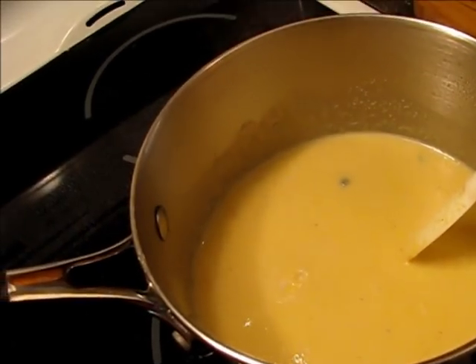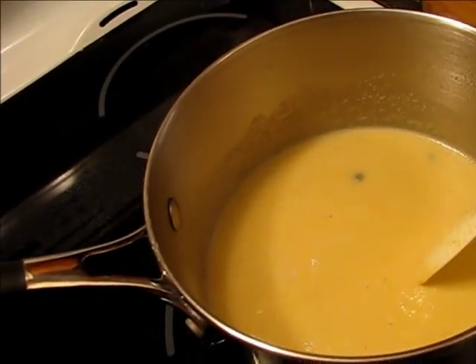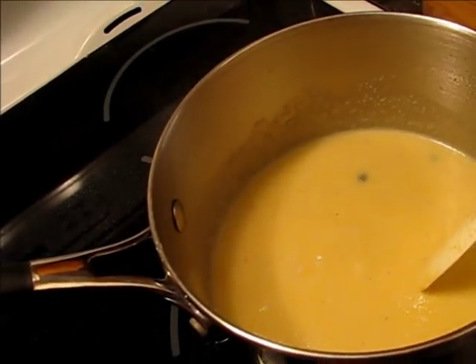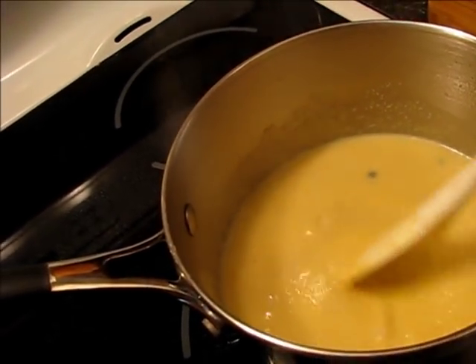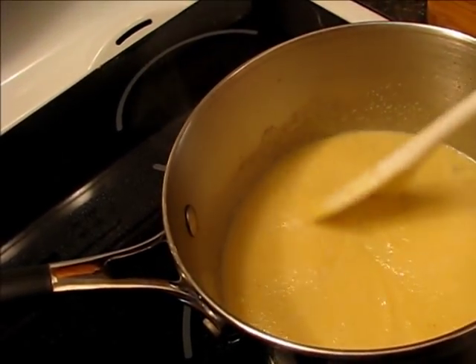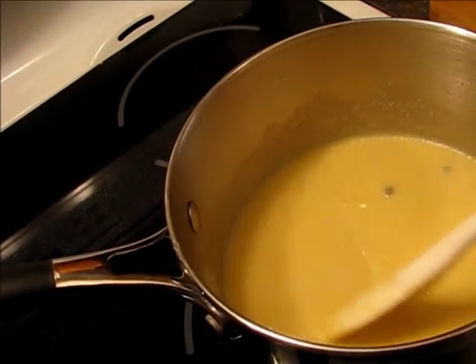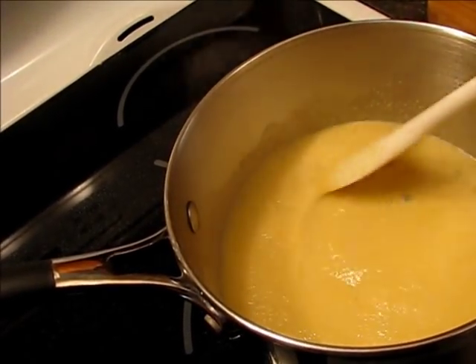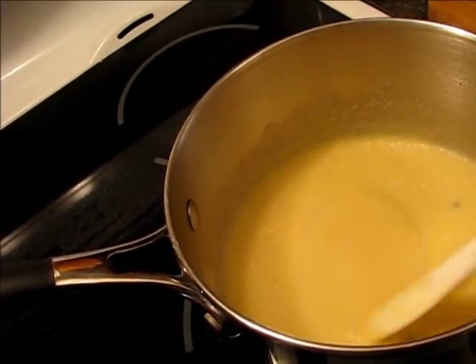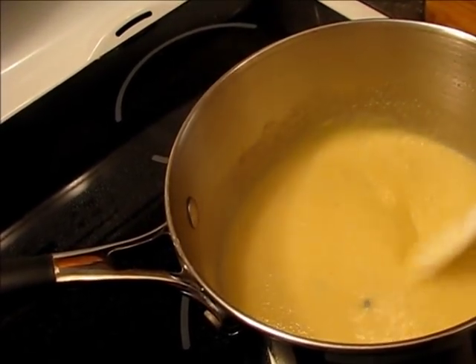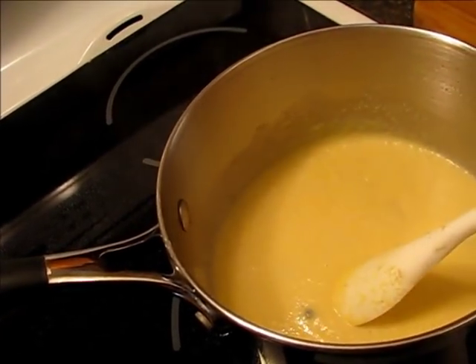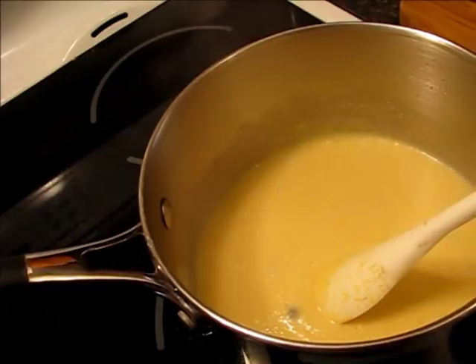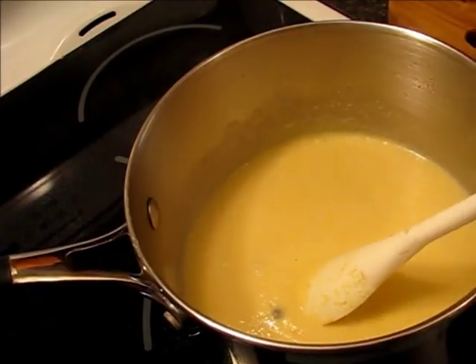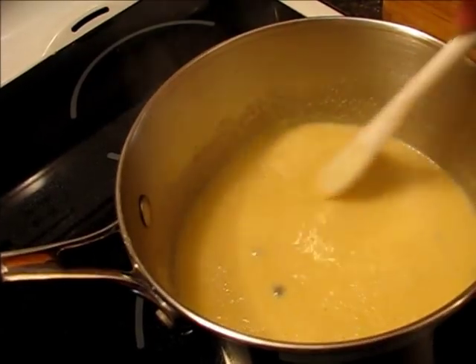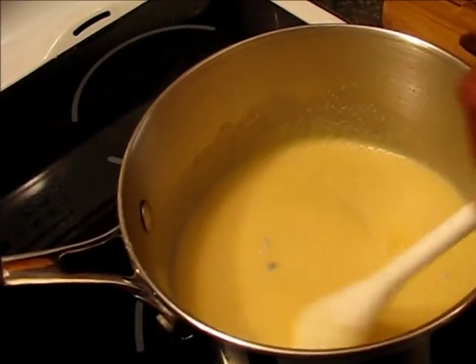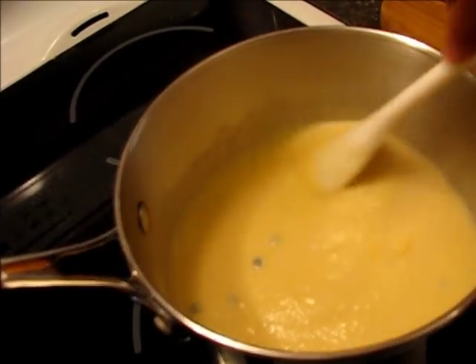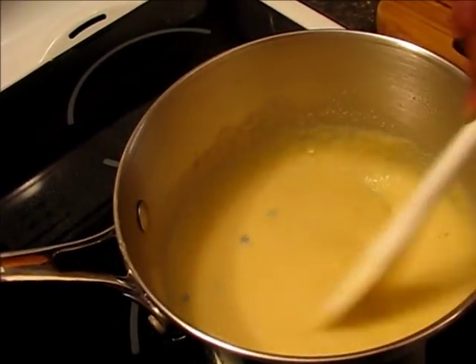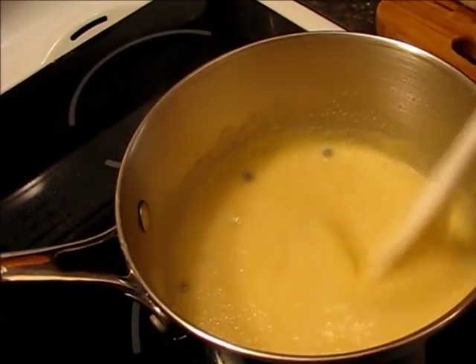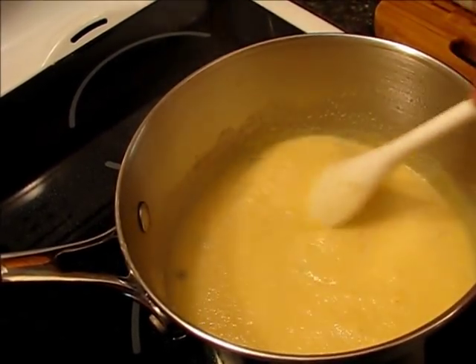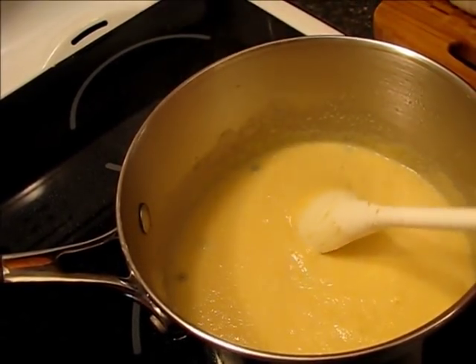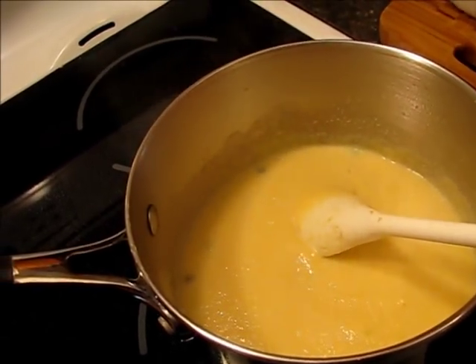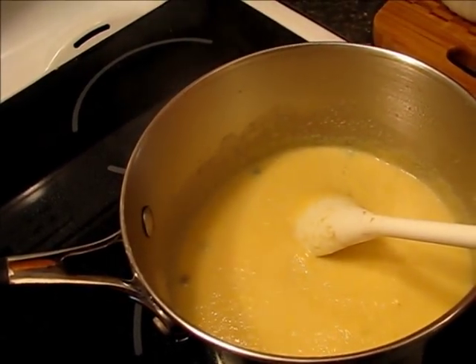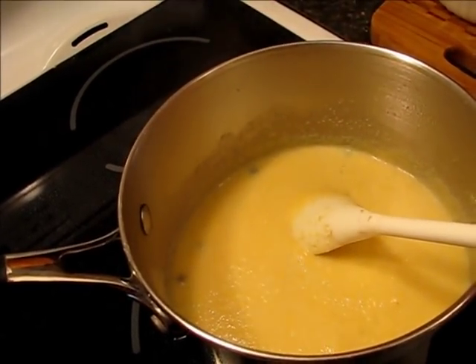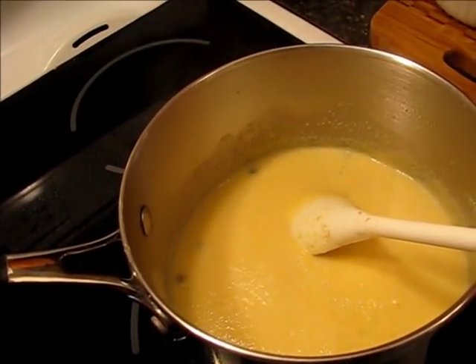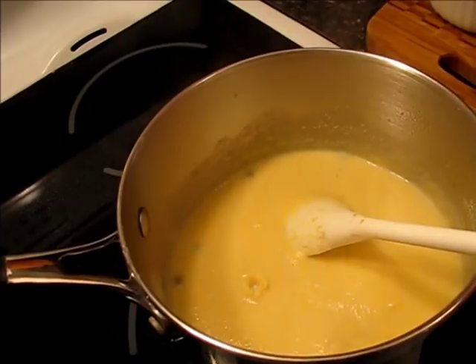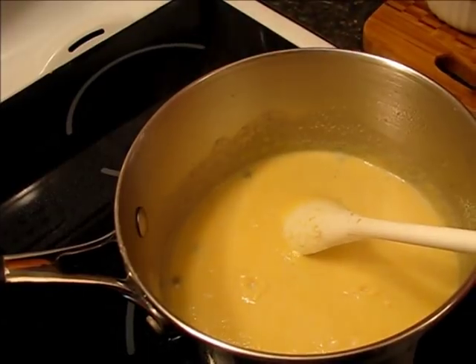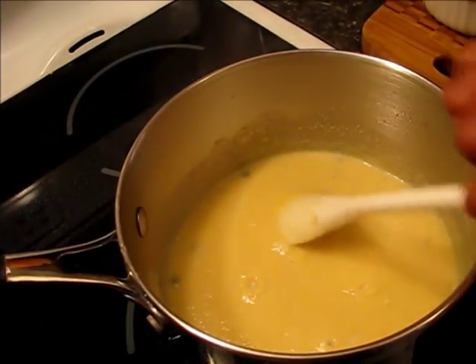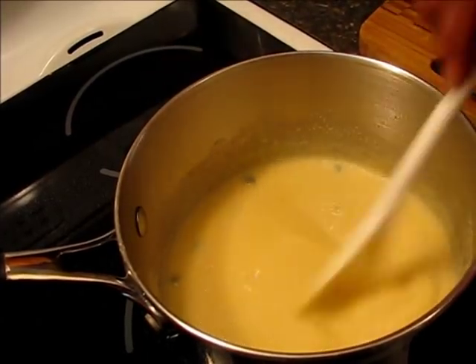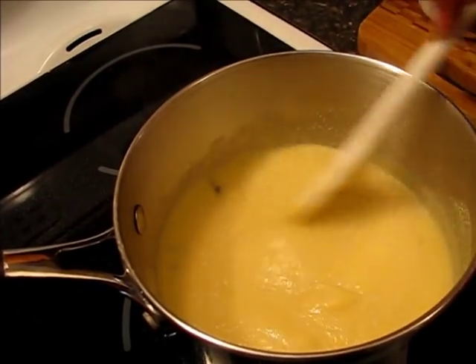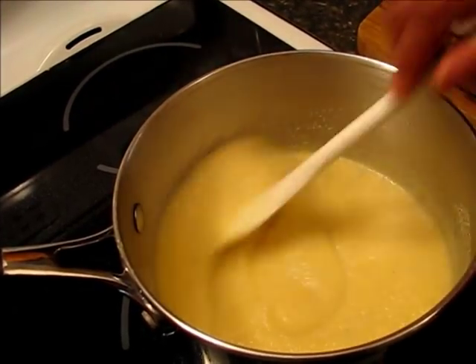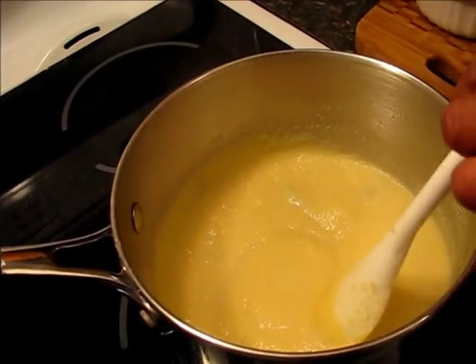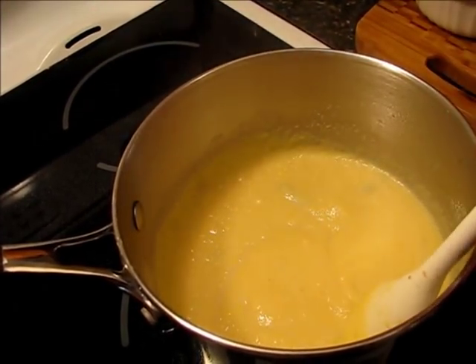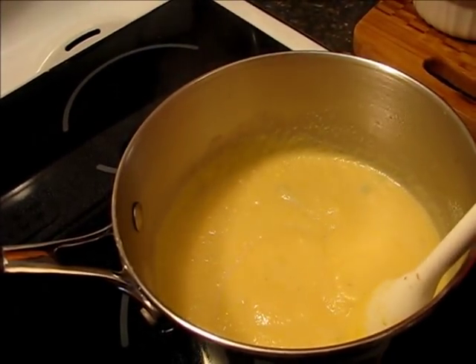So what if it starts to pop? It will pop and then it splashes while it pops and it will get on your hand and it will burn you. So now I am going to lower the heat.